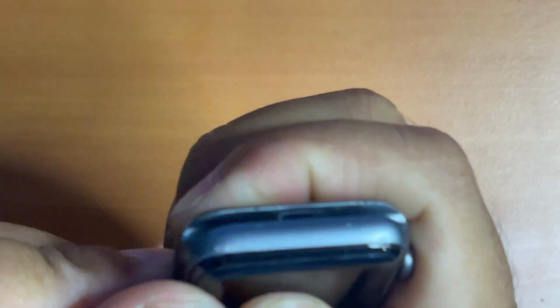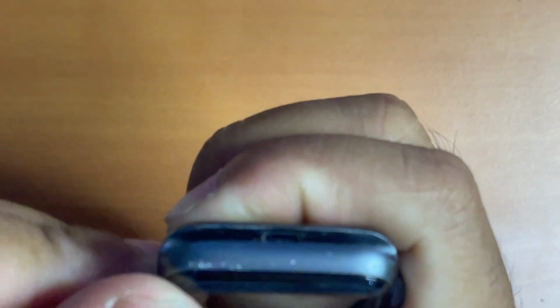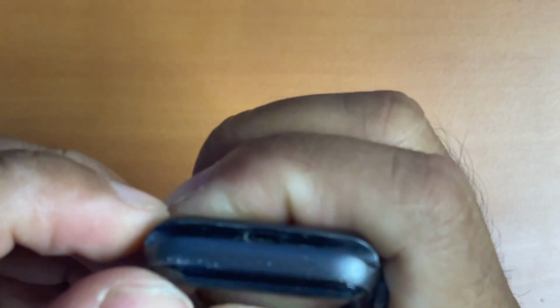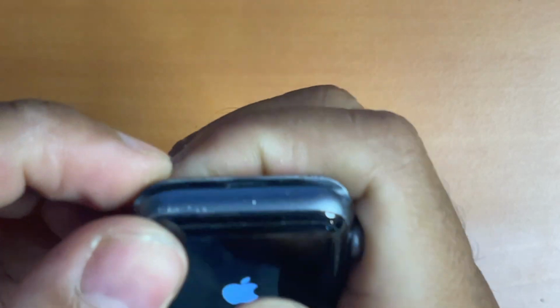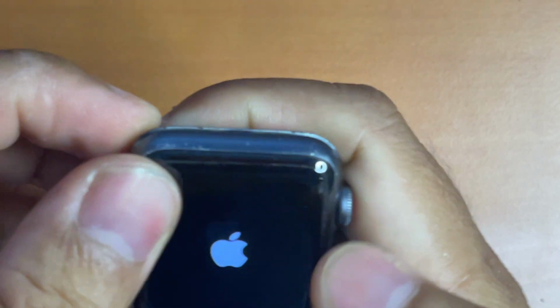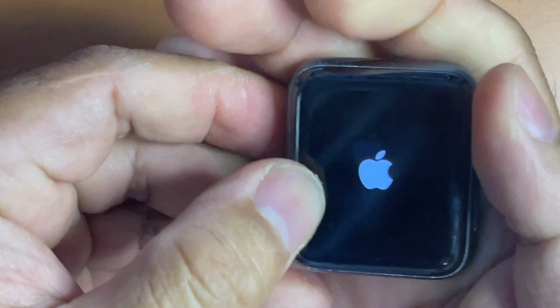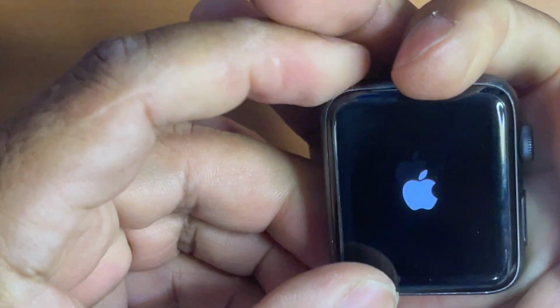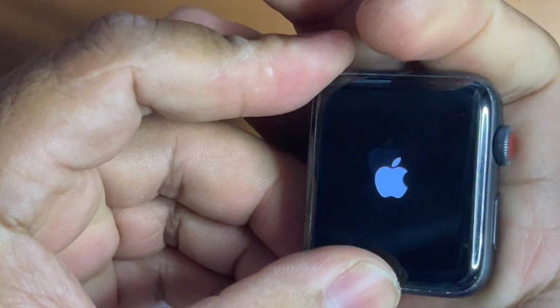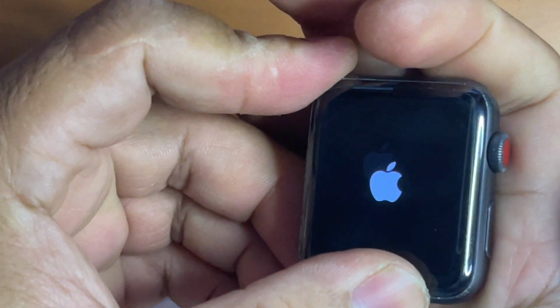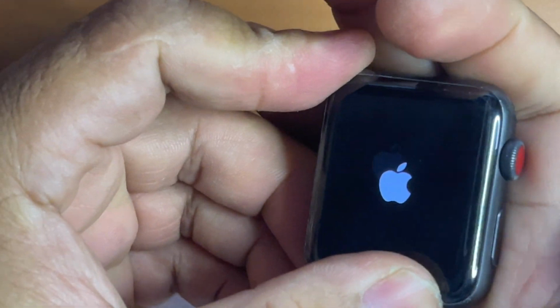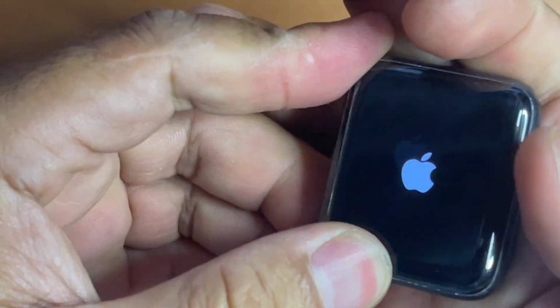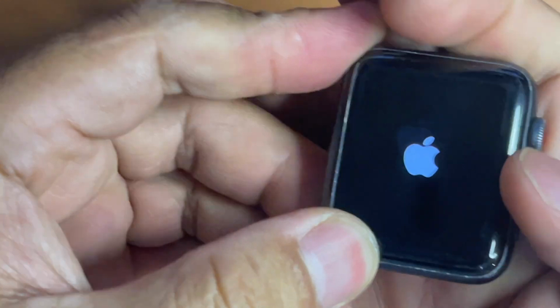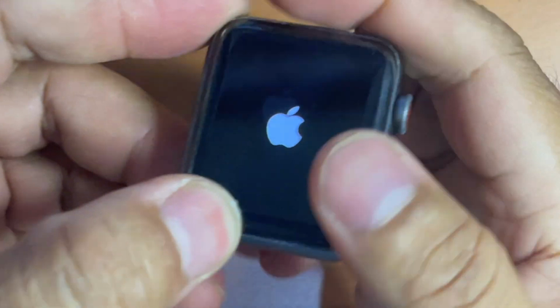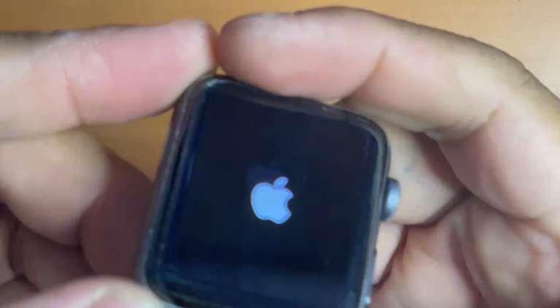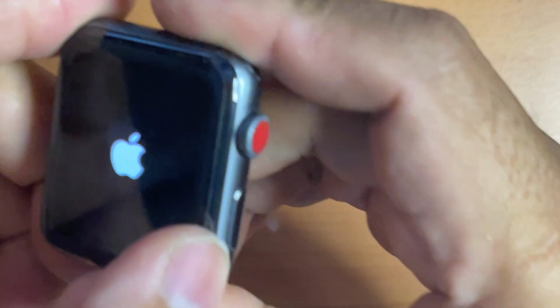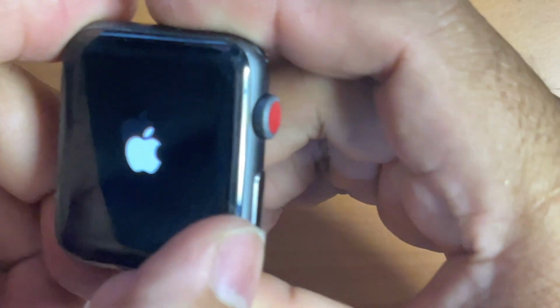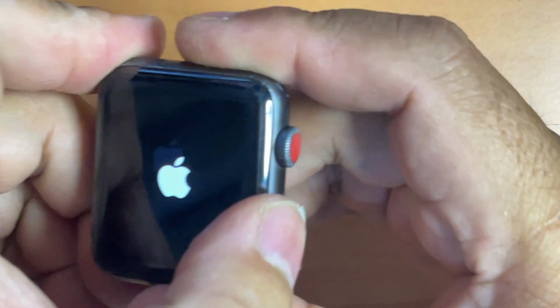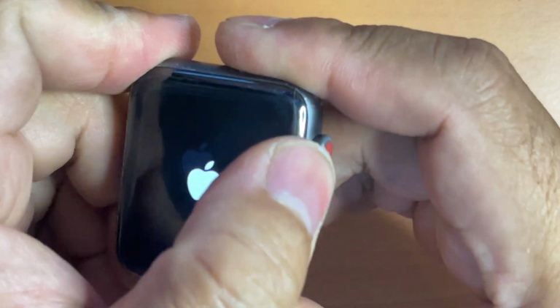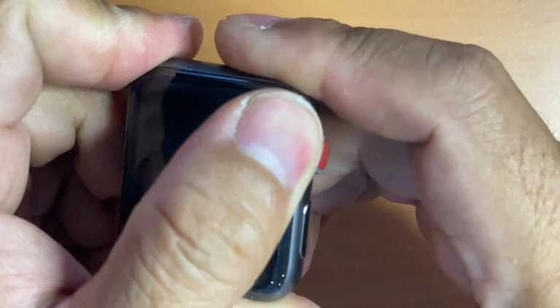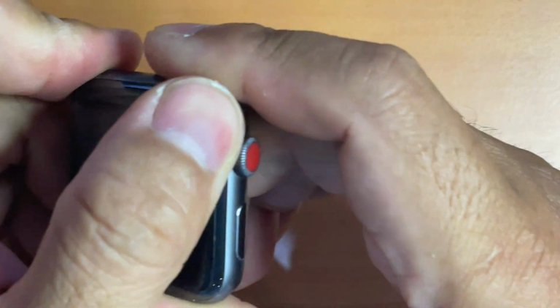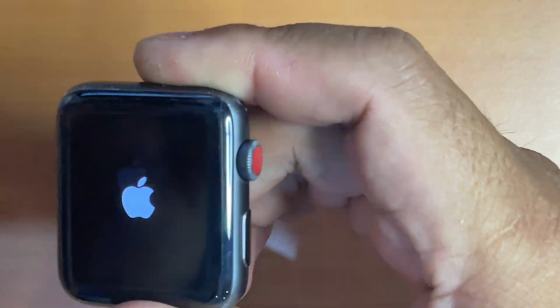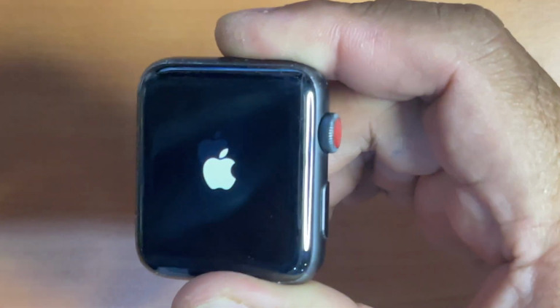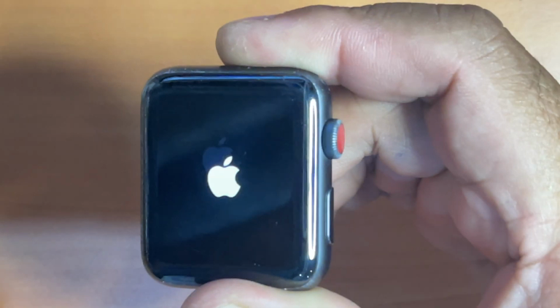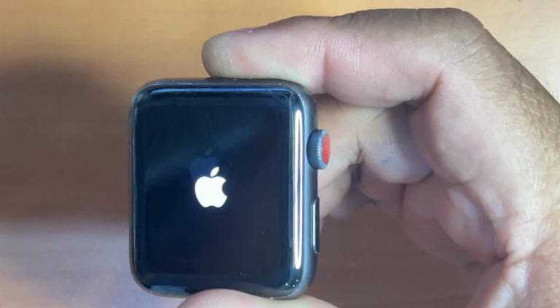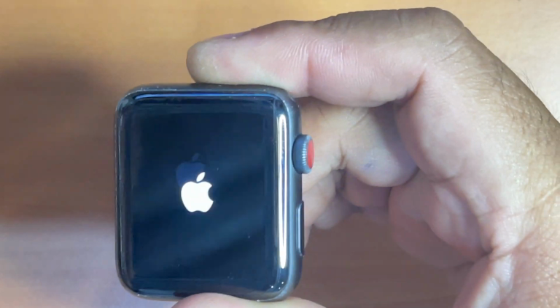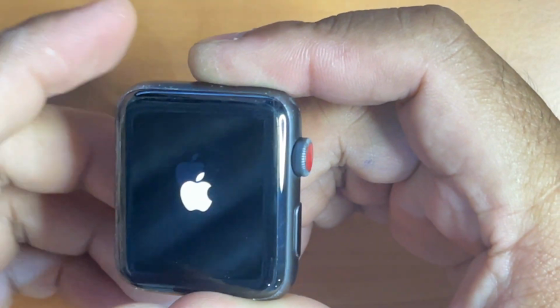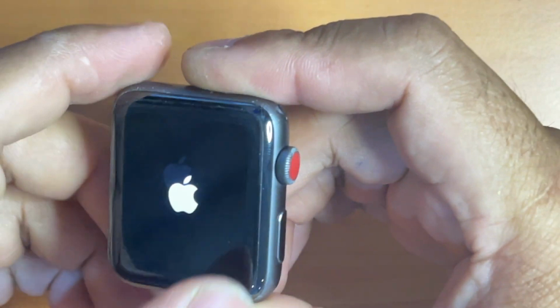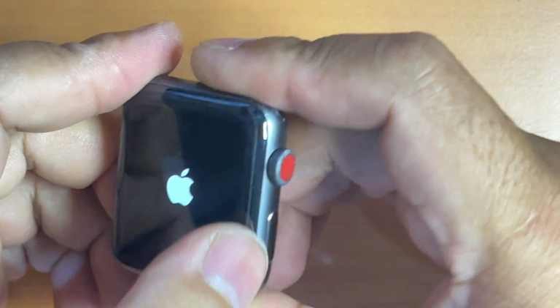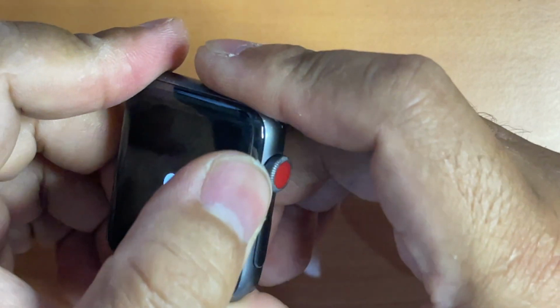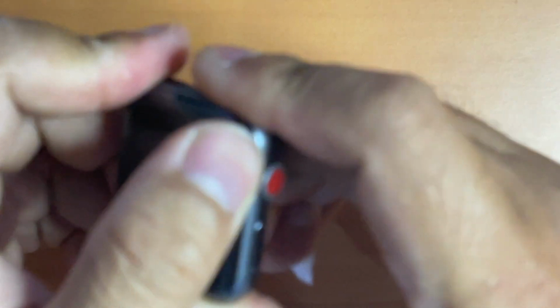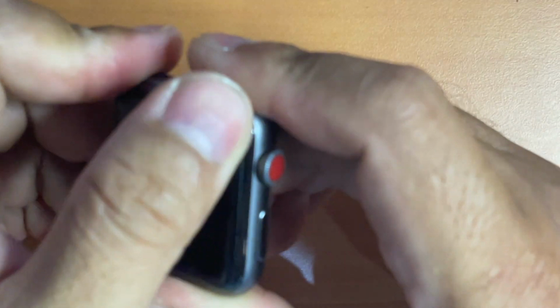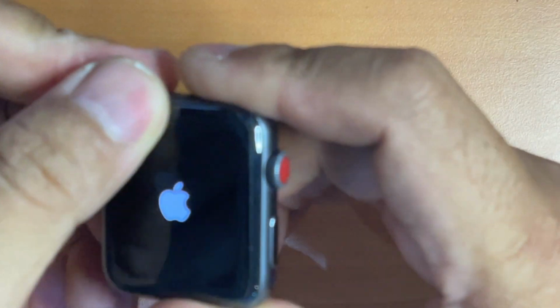Now use your finger to press on the screen so that the adhesive will stick the screen to its housing properly. Once that is done, you're good to go.